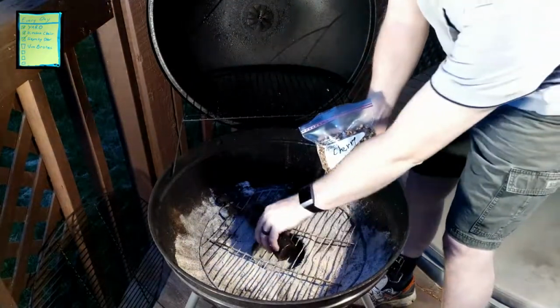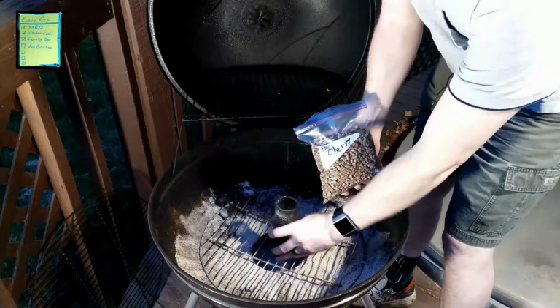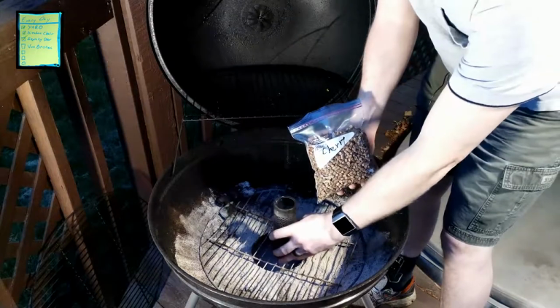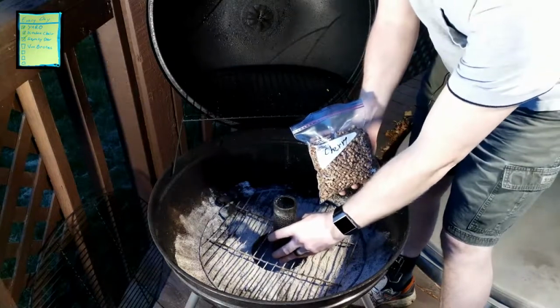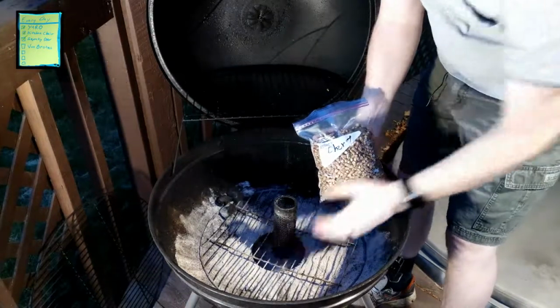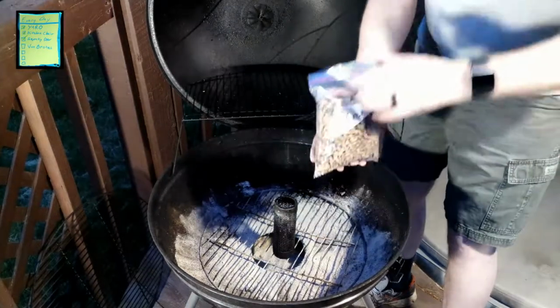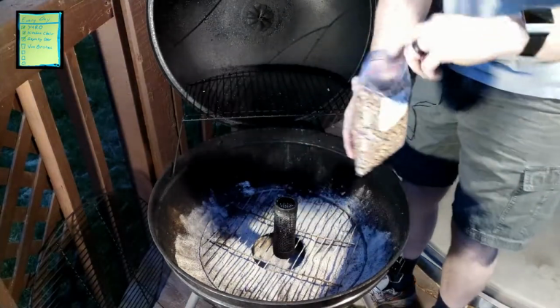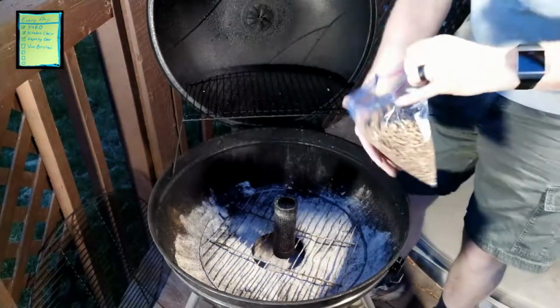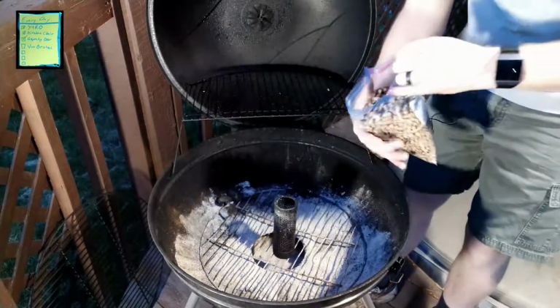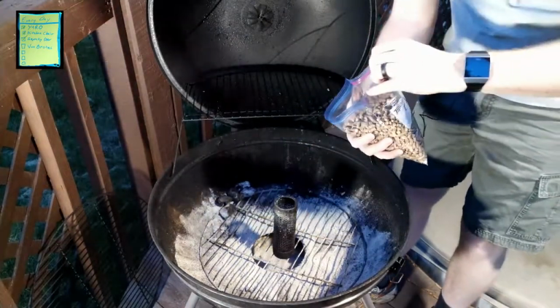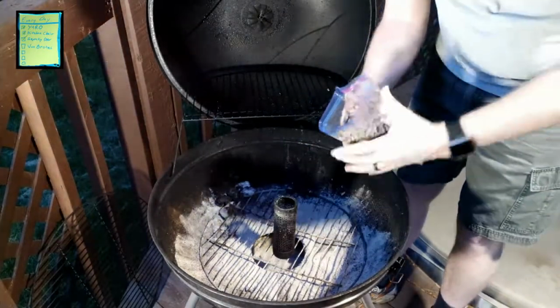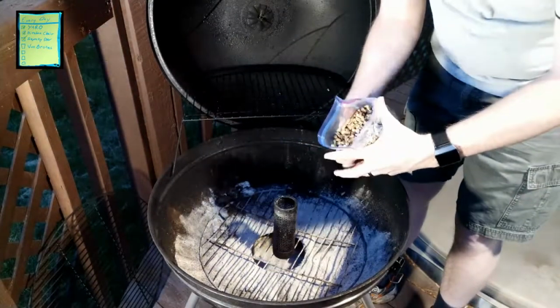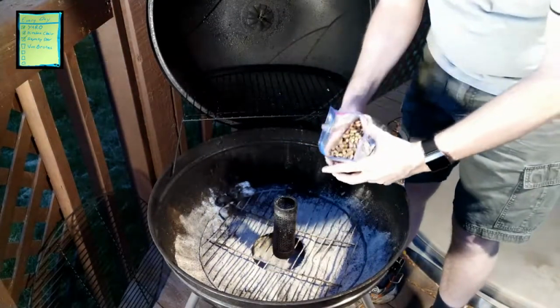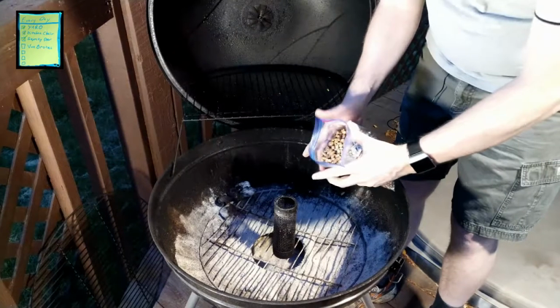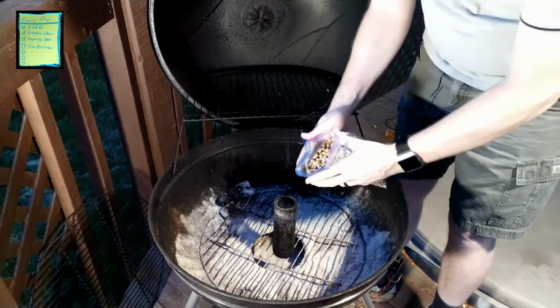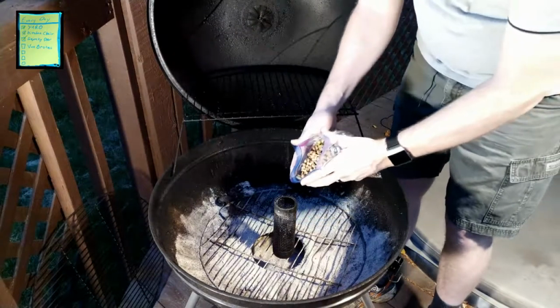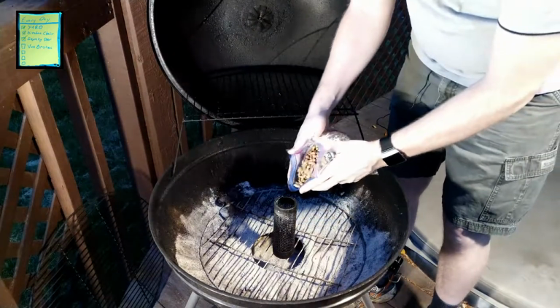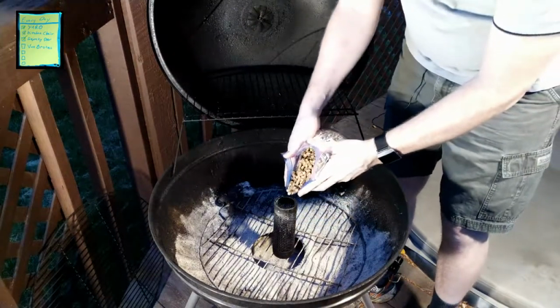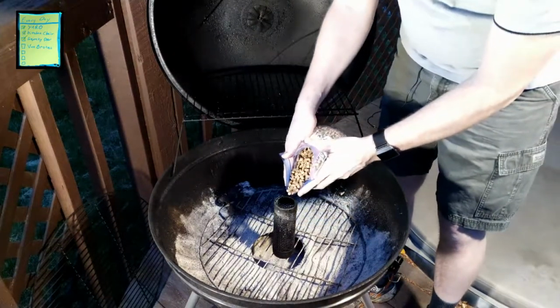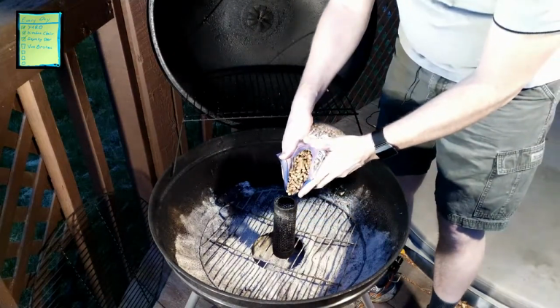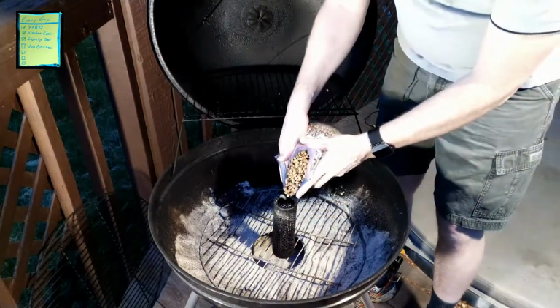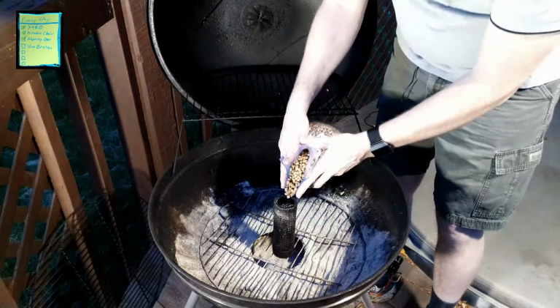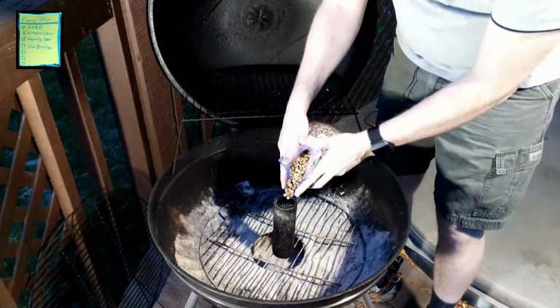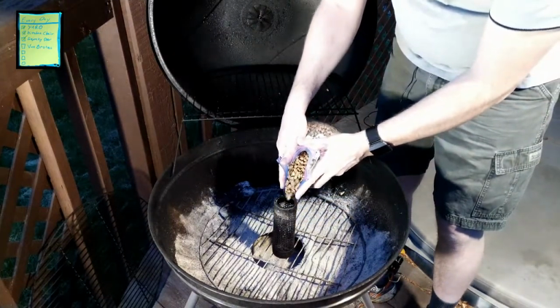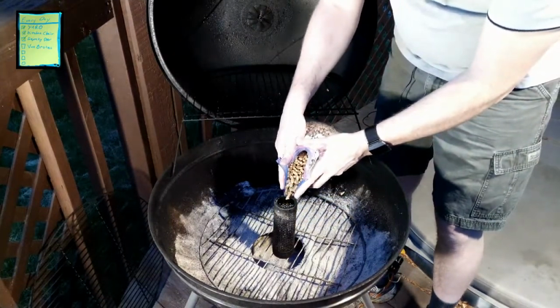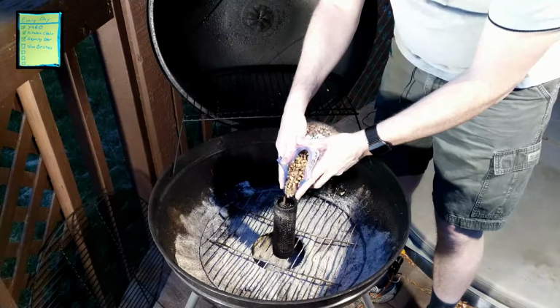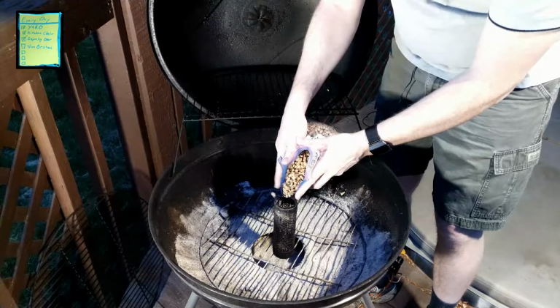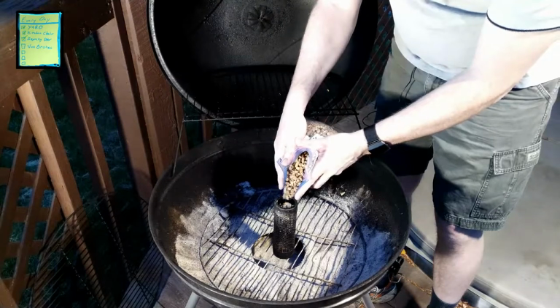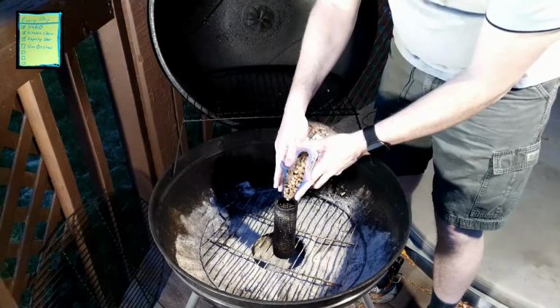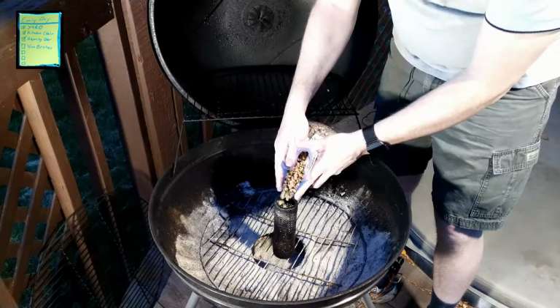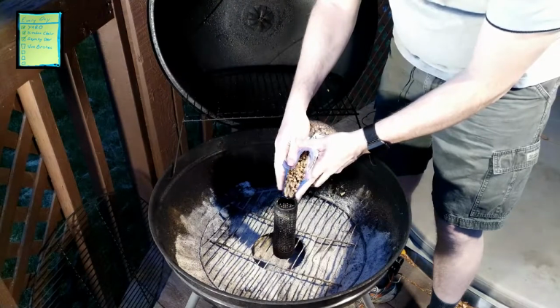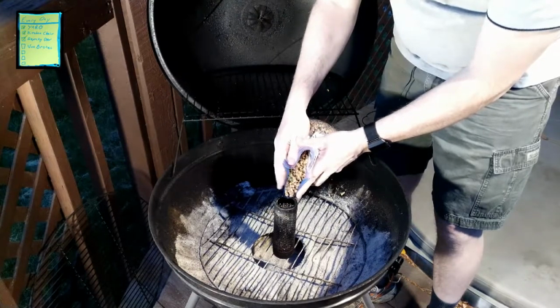I usually do this on the kitchen counter inside, but my wife made it clear that wasn't happening on camera. So I'm out here. Simply take the tube and fill it up.